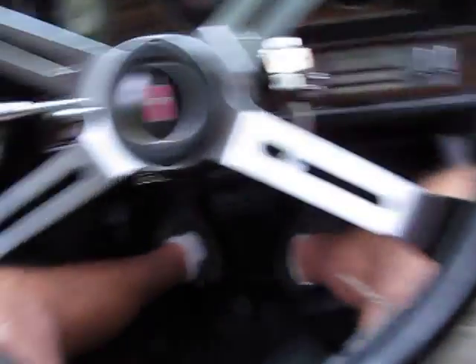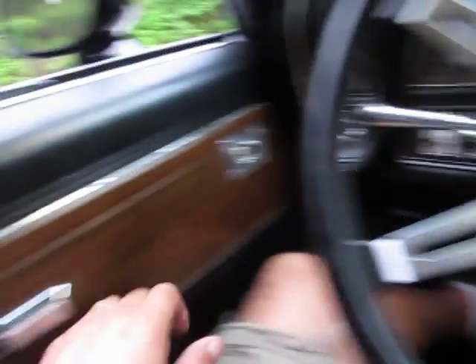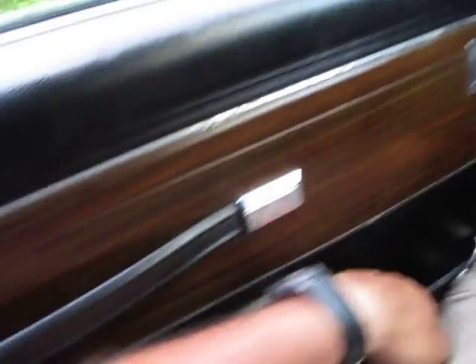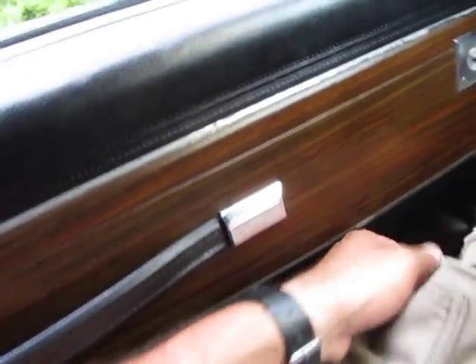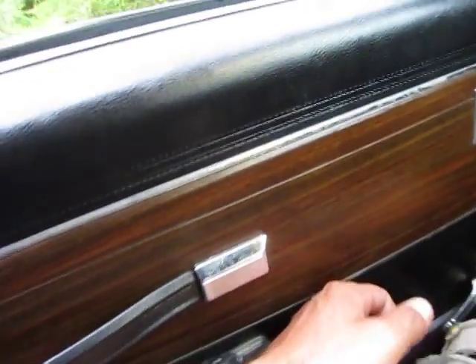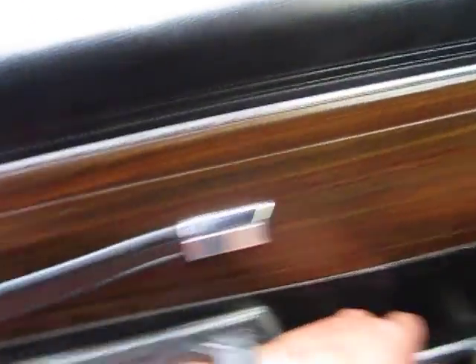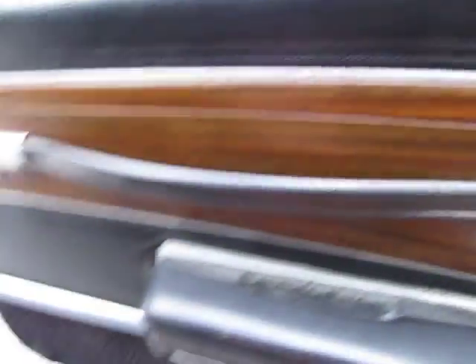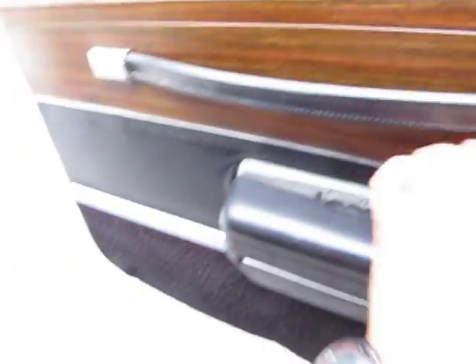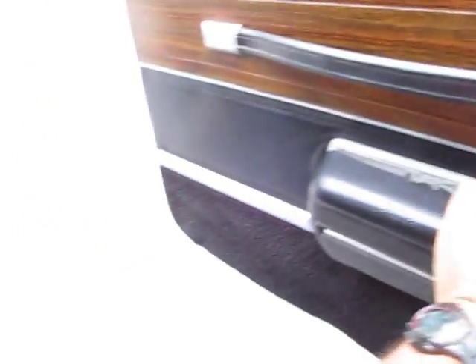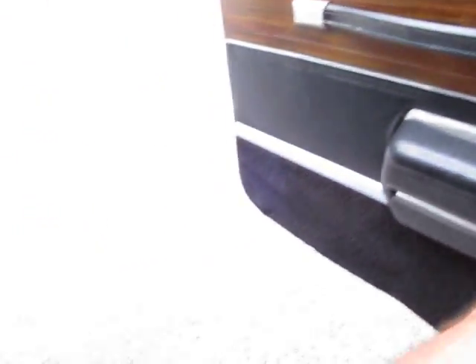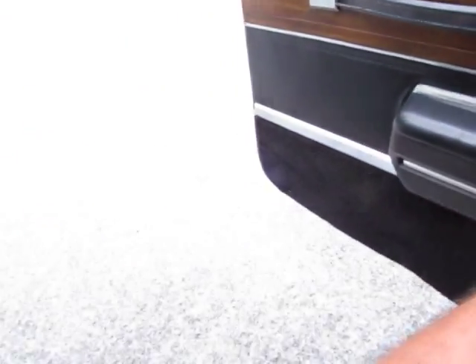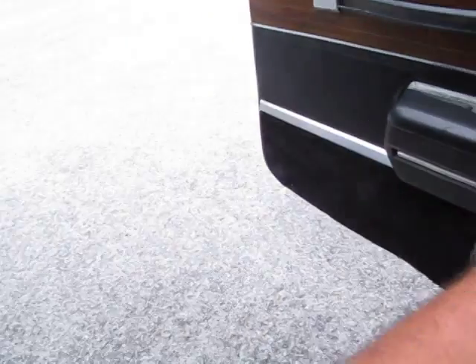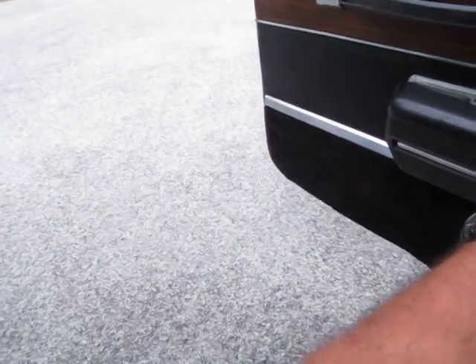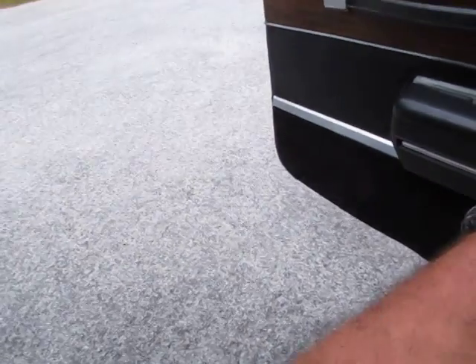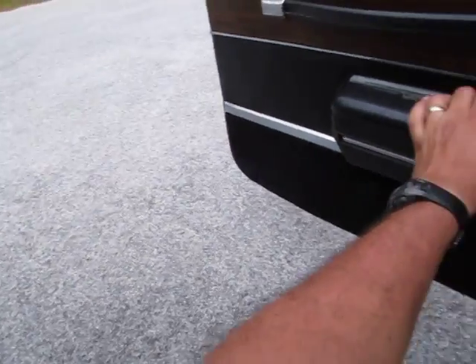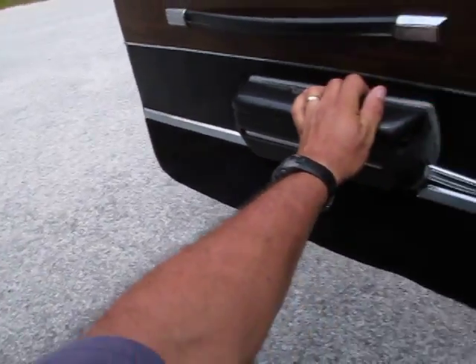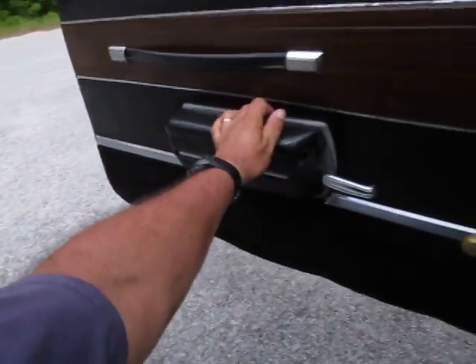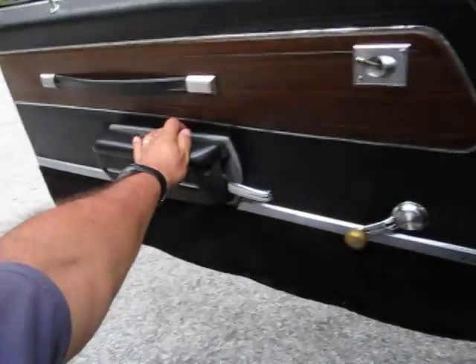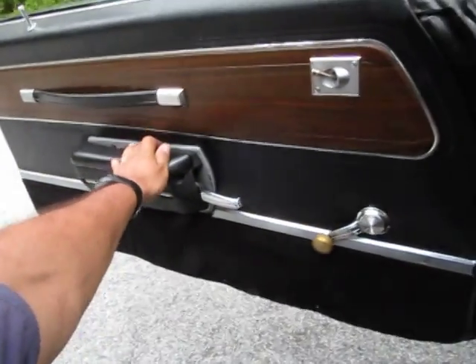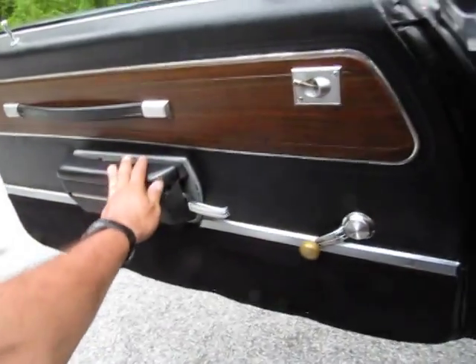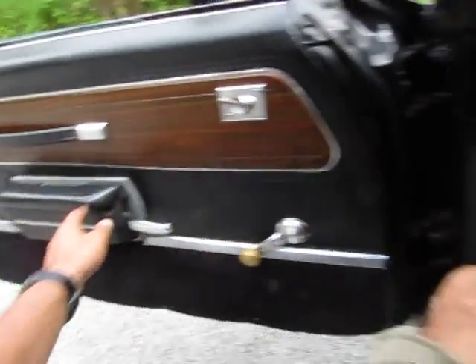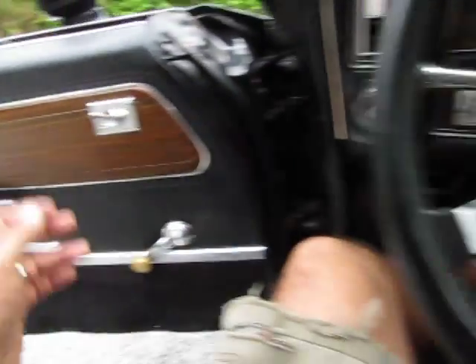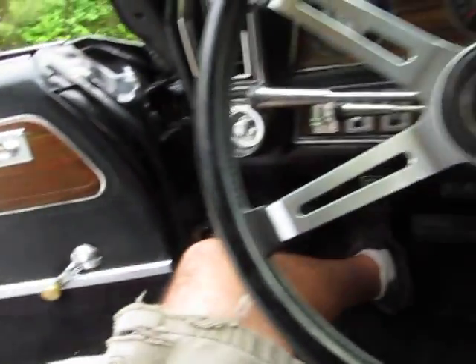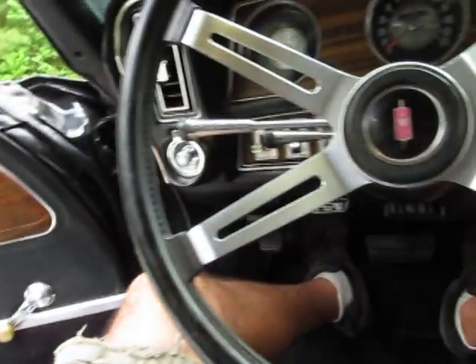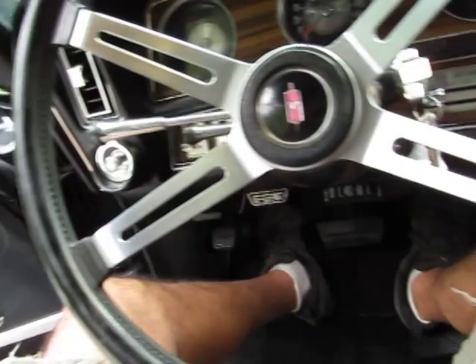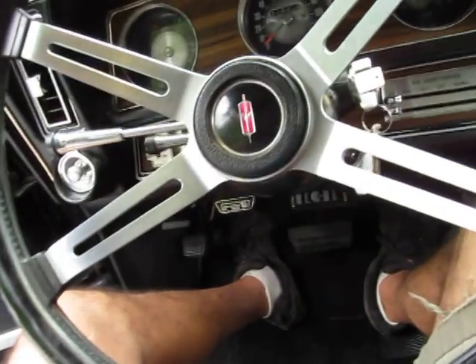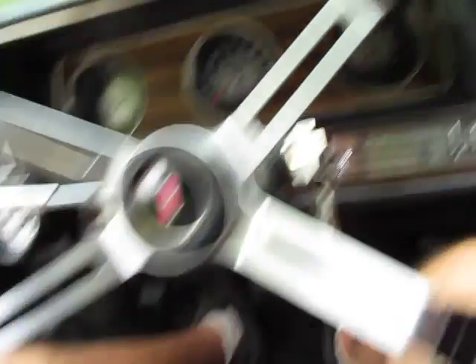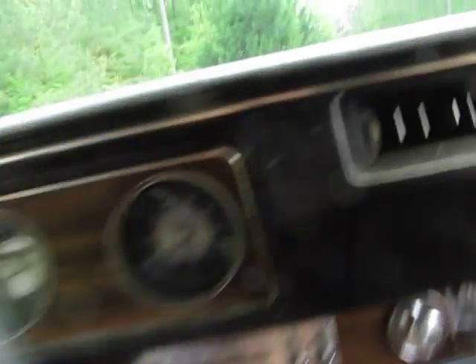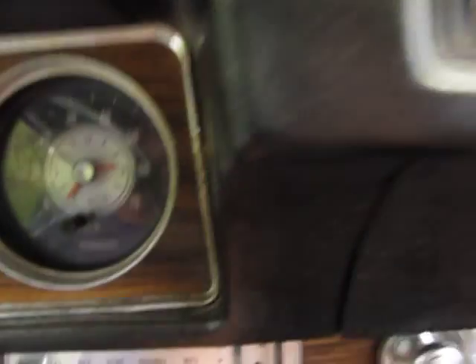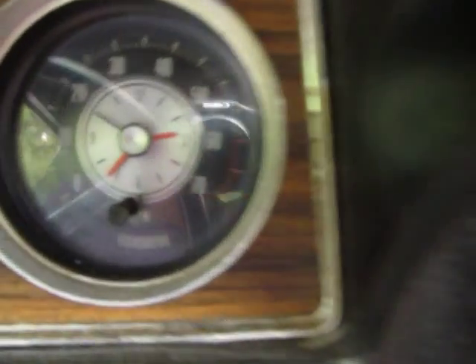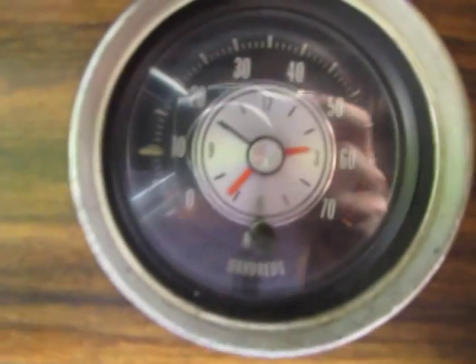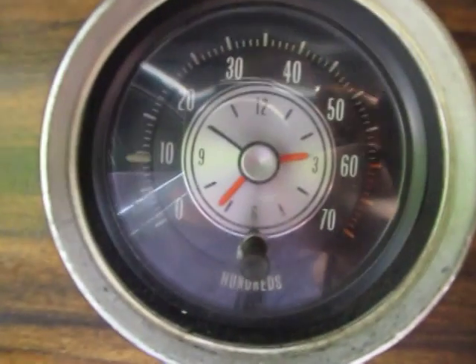It's got a great sounding engine. Runs very smooth. The tachometer works - I didn't know the tachometer worked.